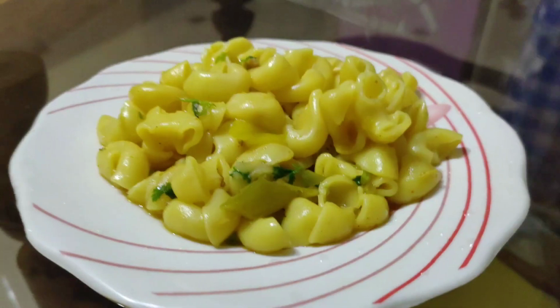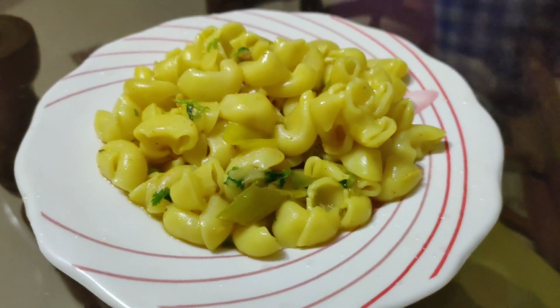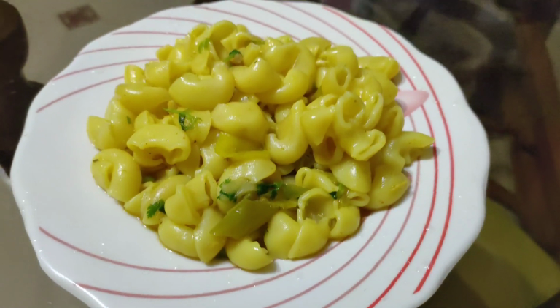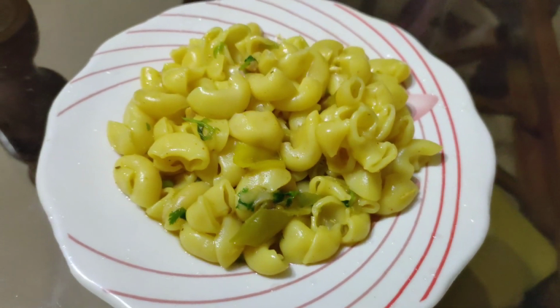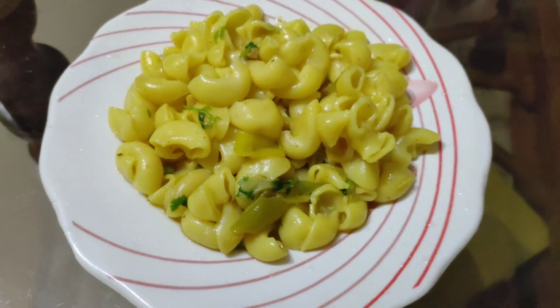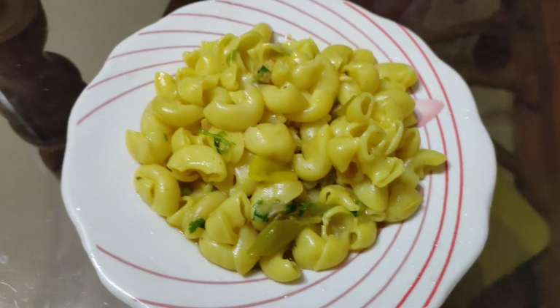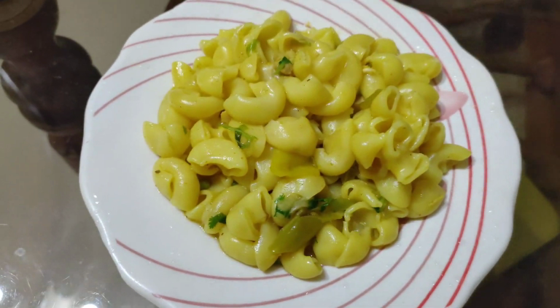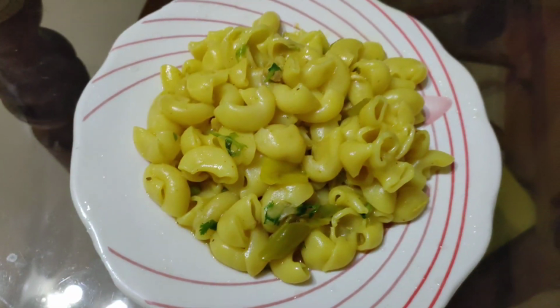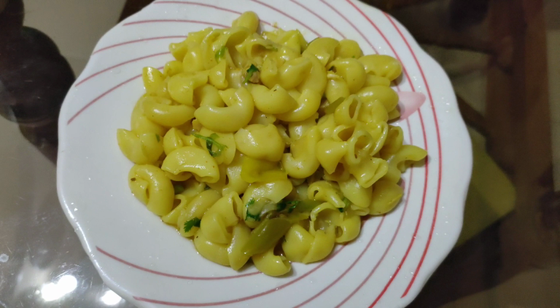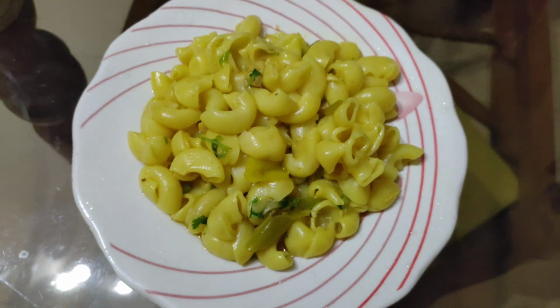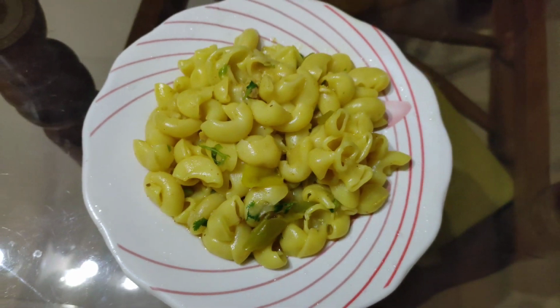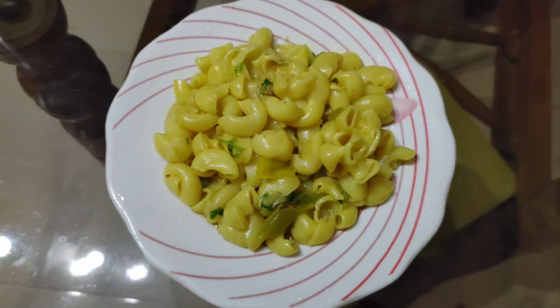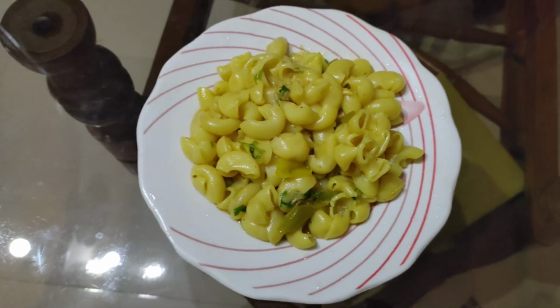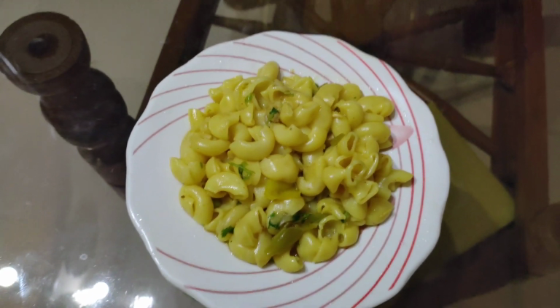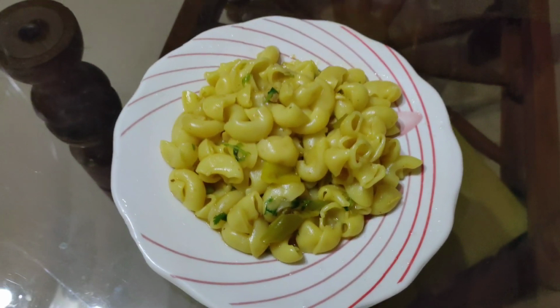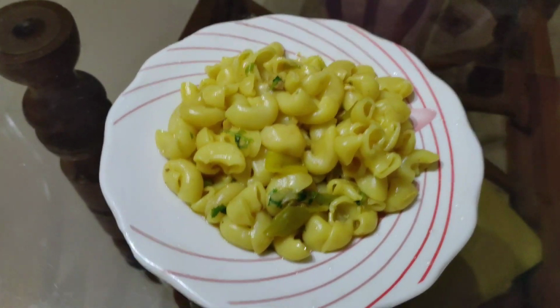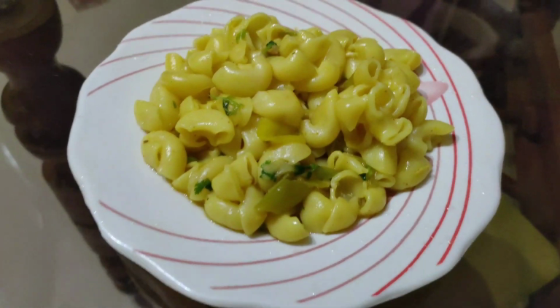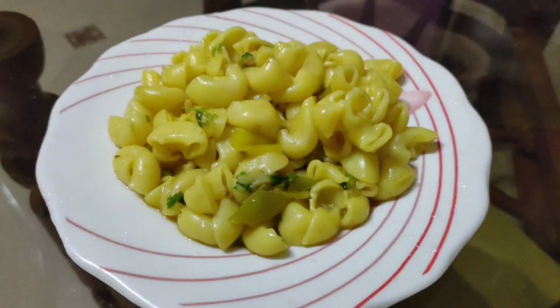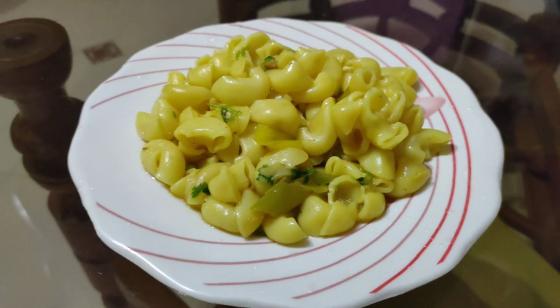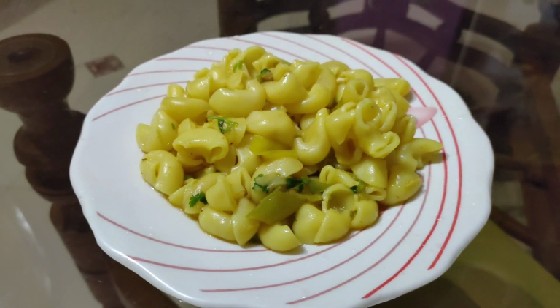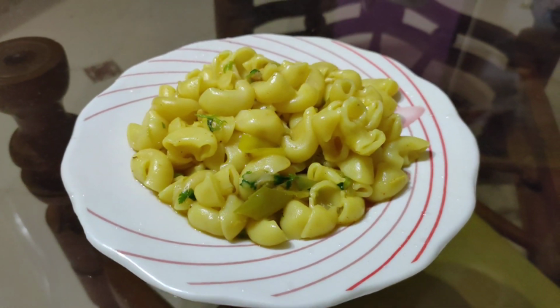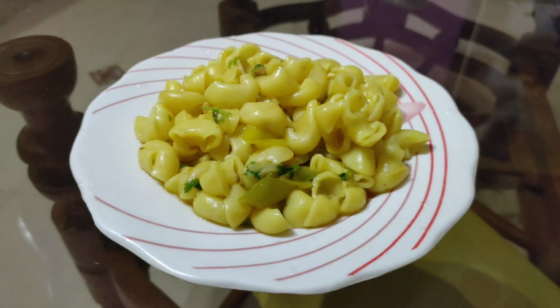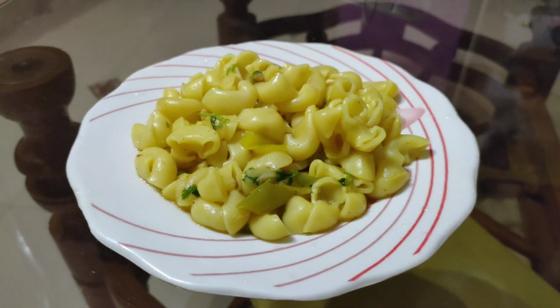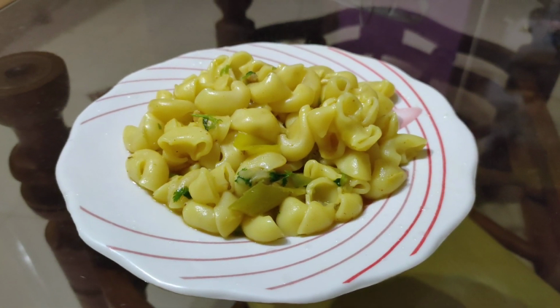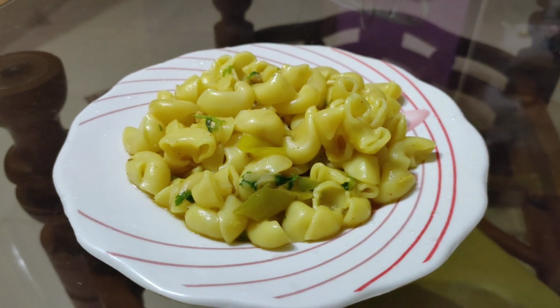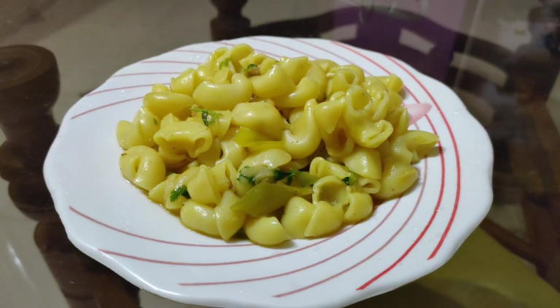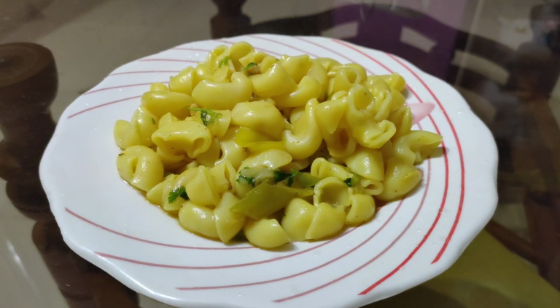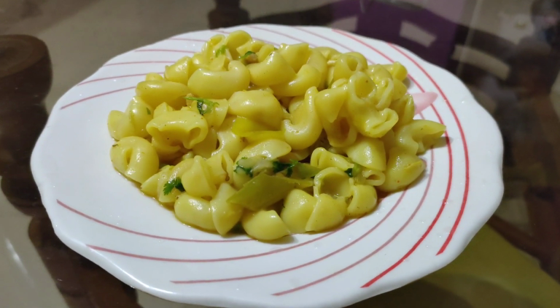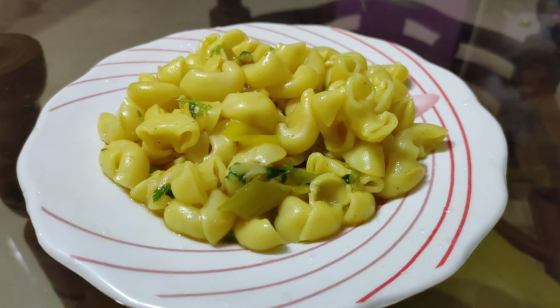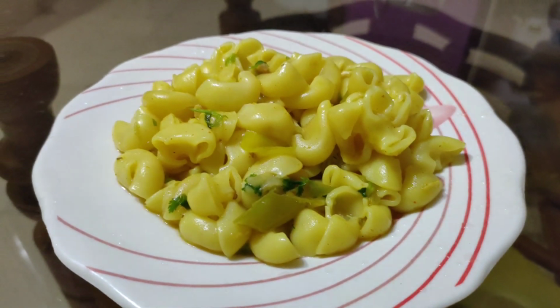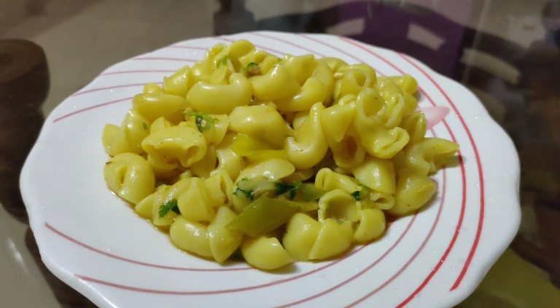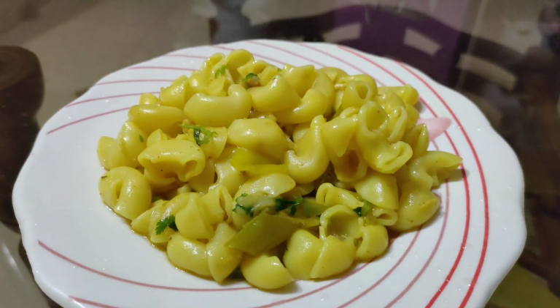Now it's ready to serve and it's absolutely yummy, you can try it at home. Hope you all like the video. If you are not subscribed to my channel yet, do subscribe and press the bell icon to get notifications.